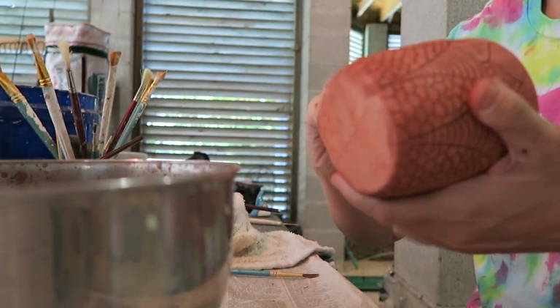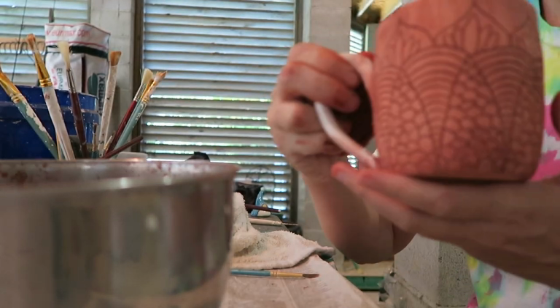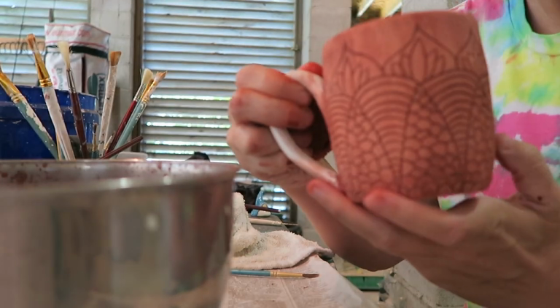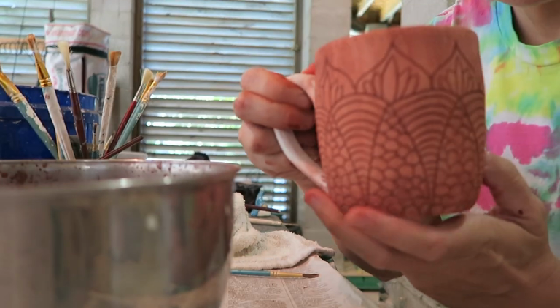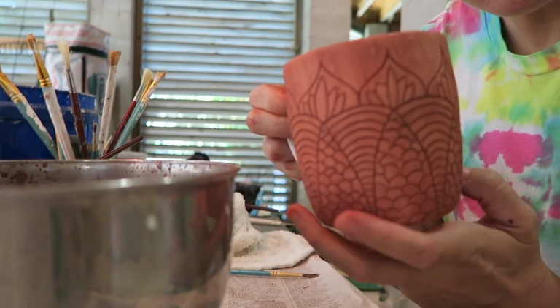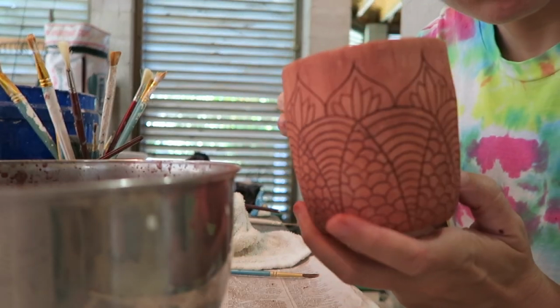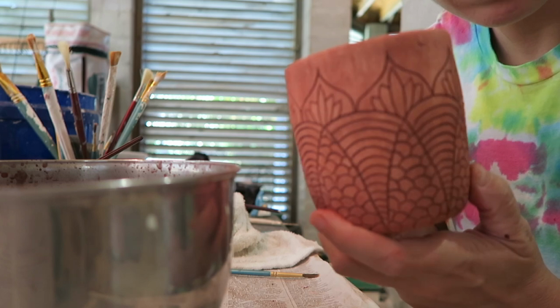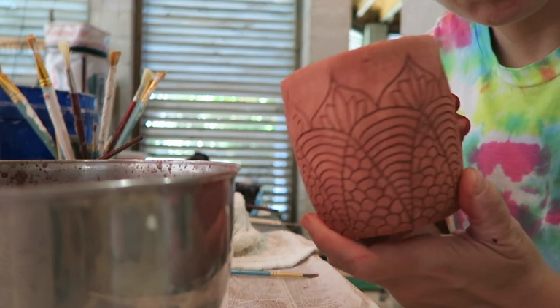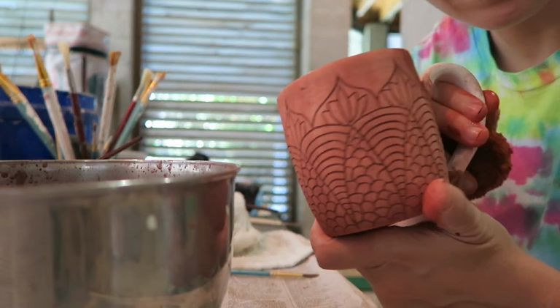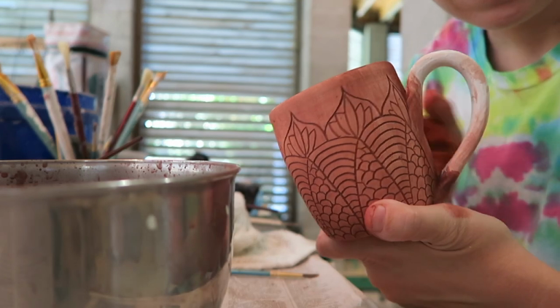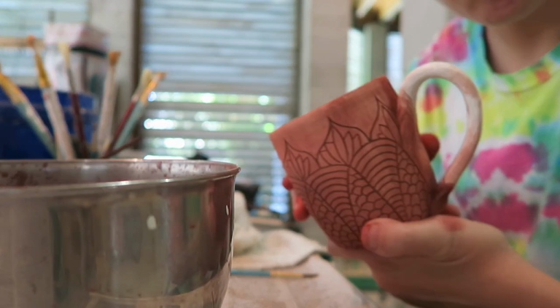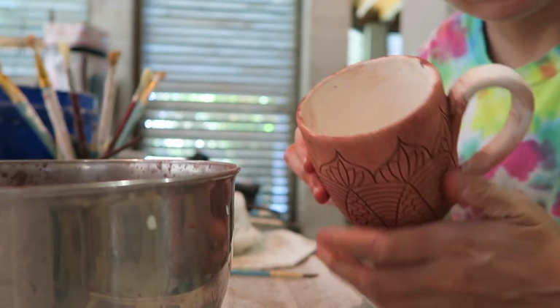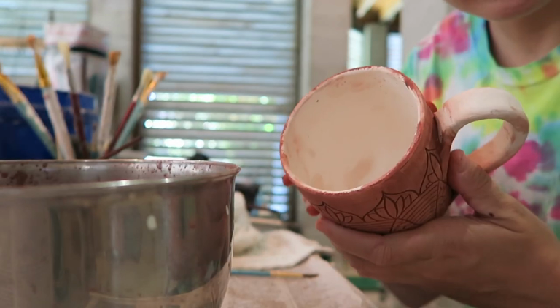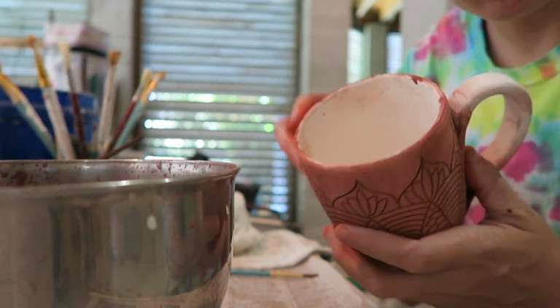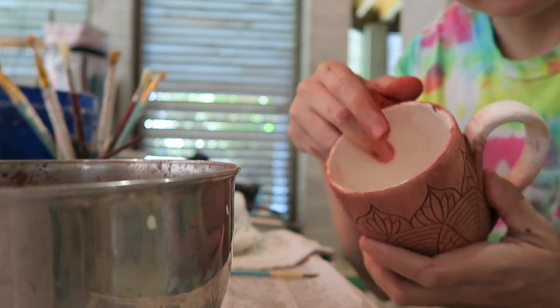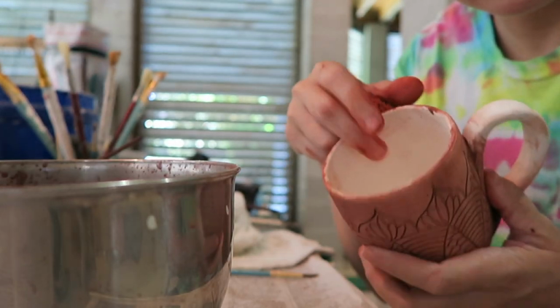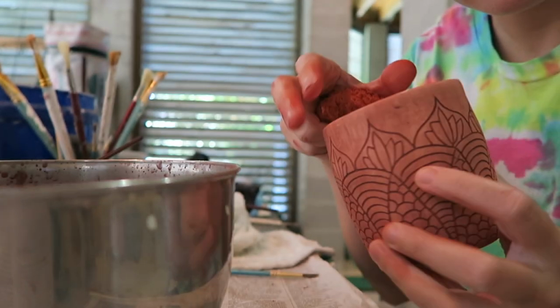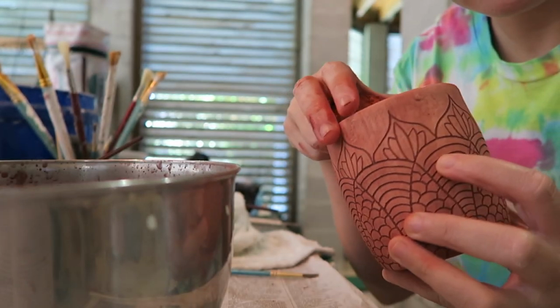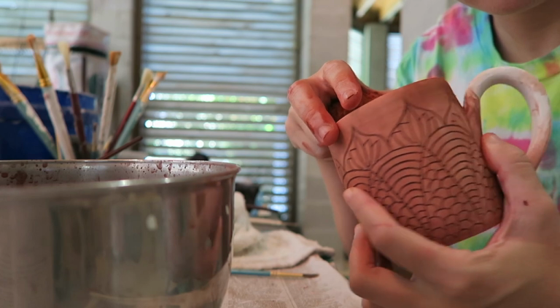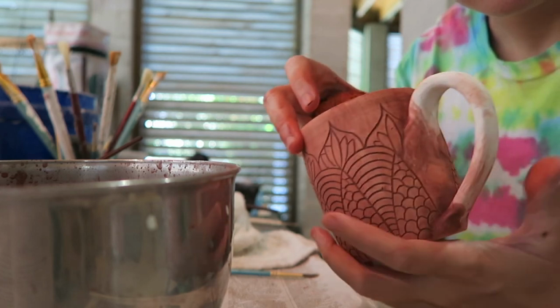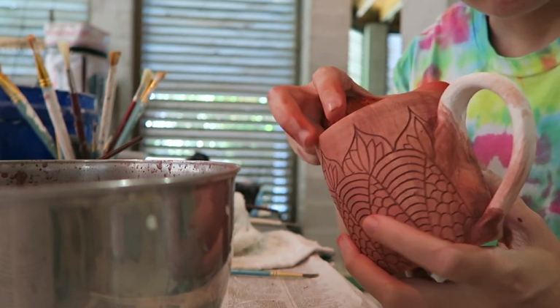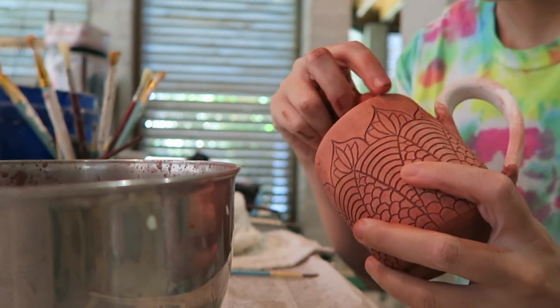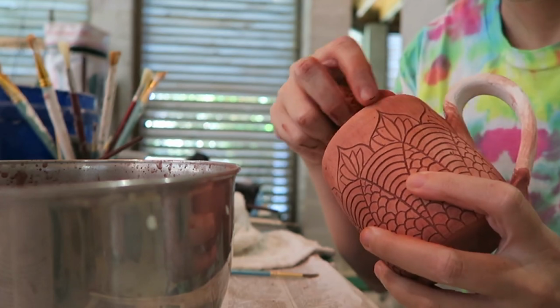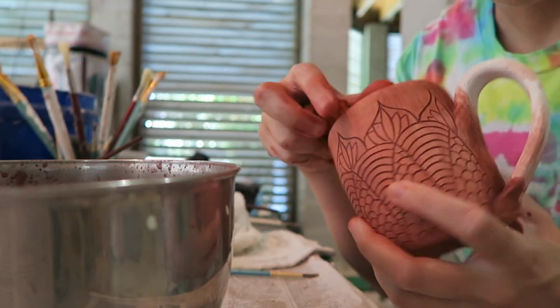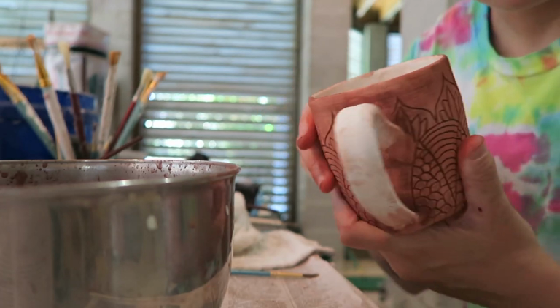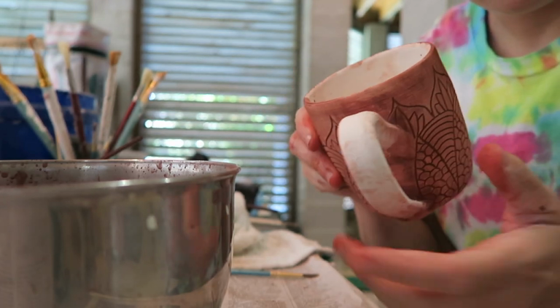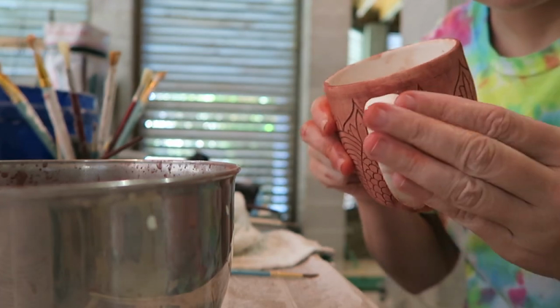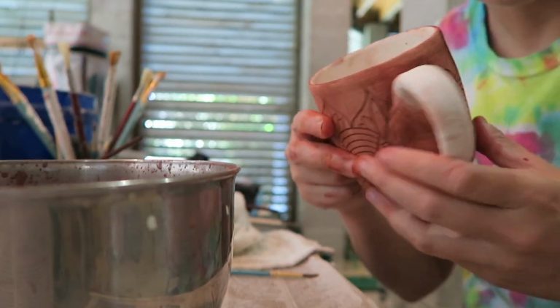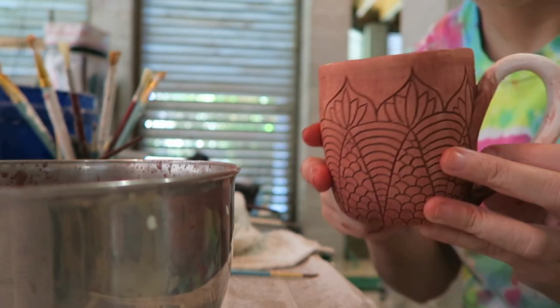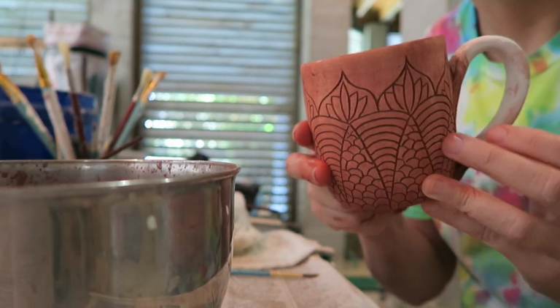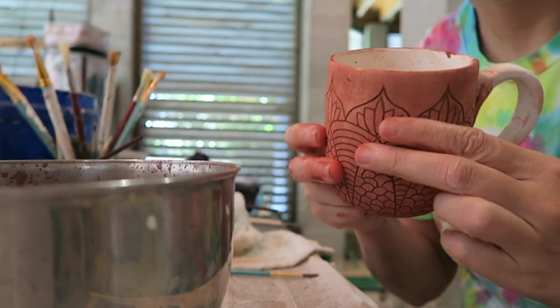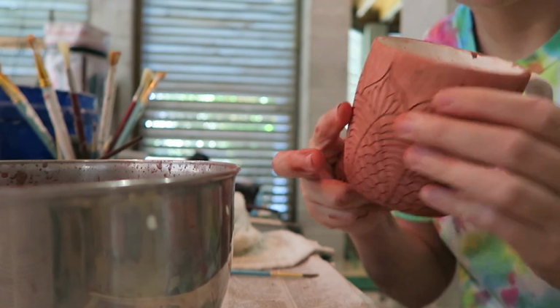And then it ends up looking like this, which is pretty cool I think. Then I'm going to go ahead and glaze the inside and the outside, or at least these parts of it, and then the handle, and it will be good to go.